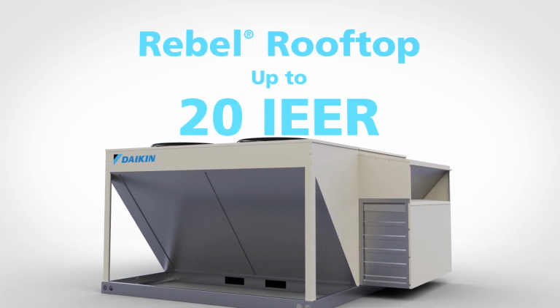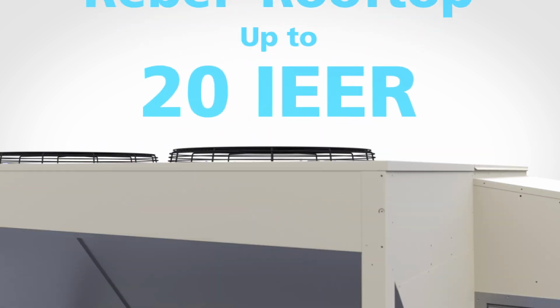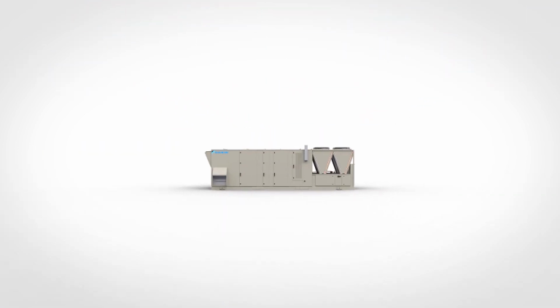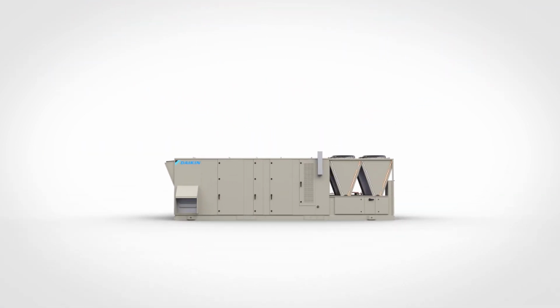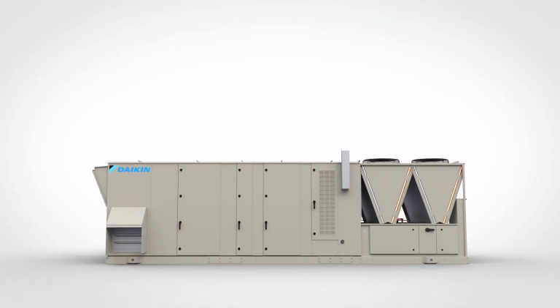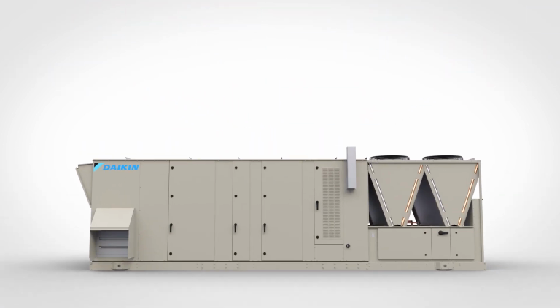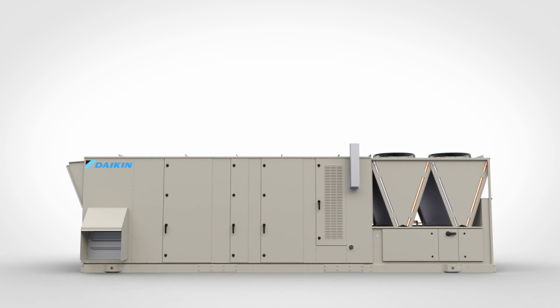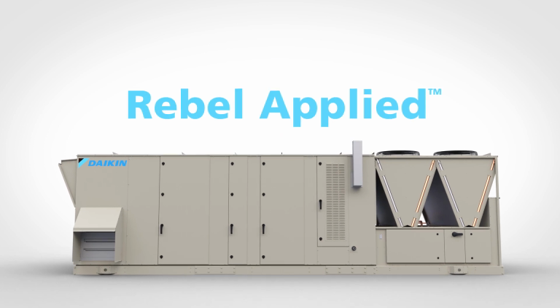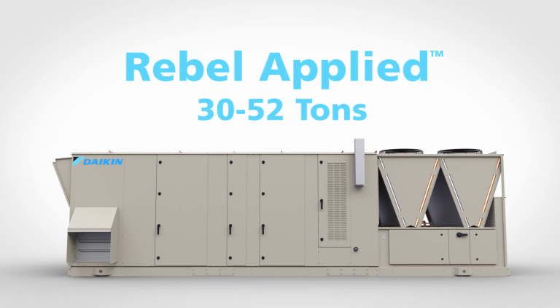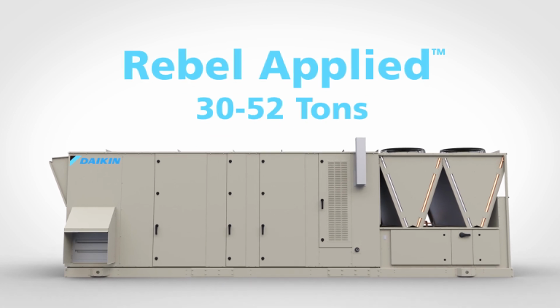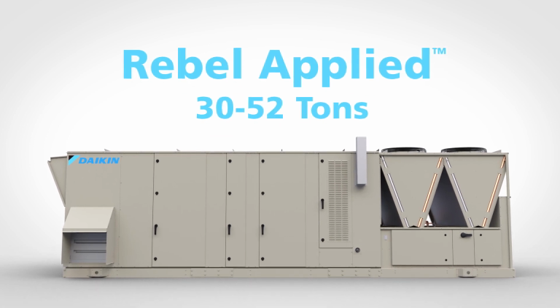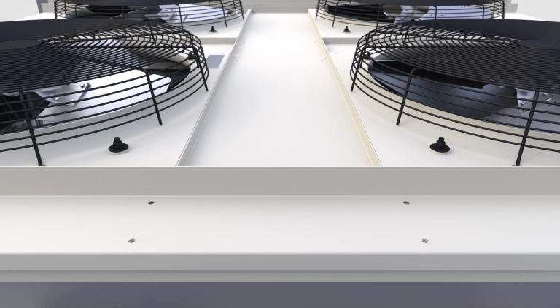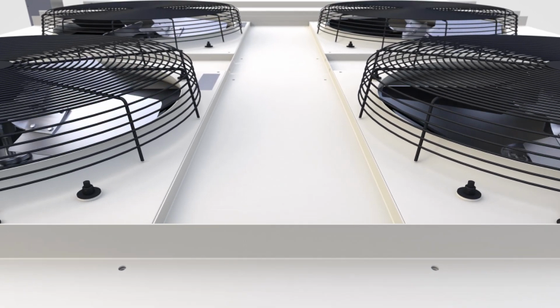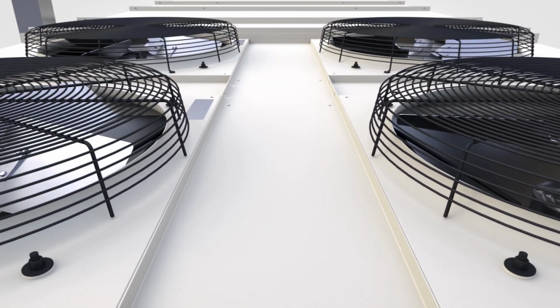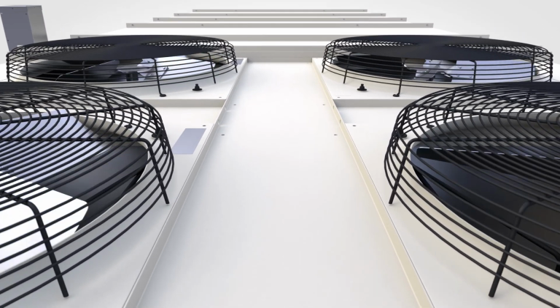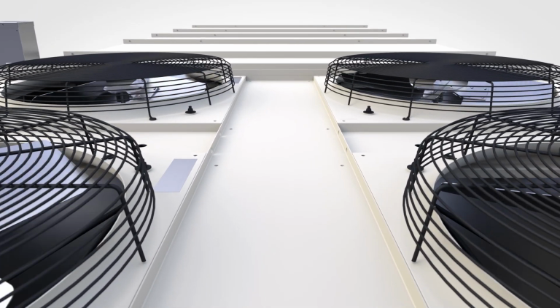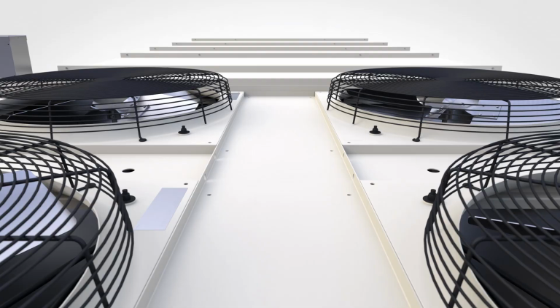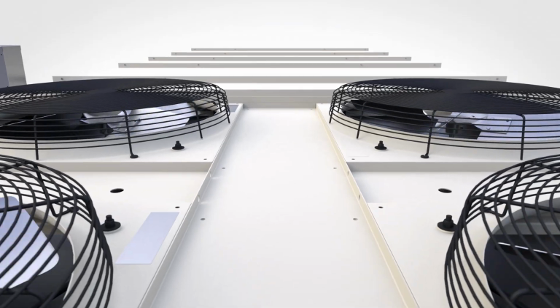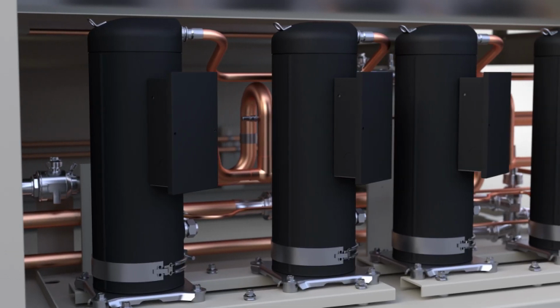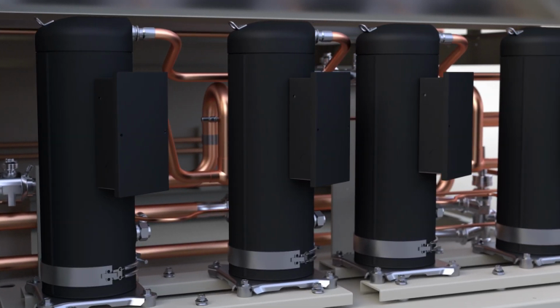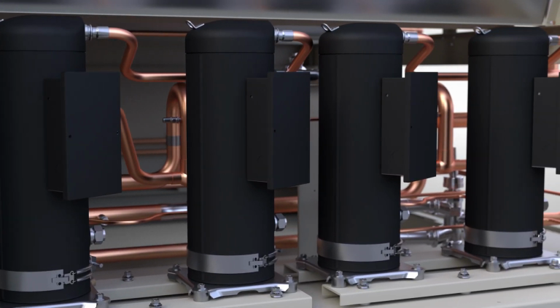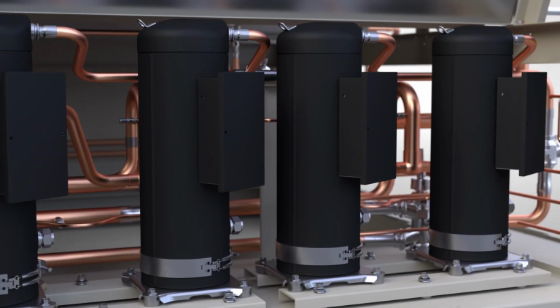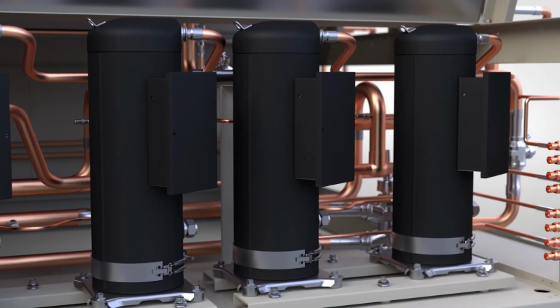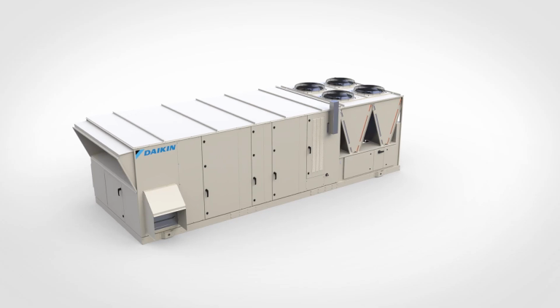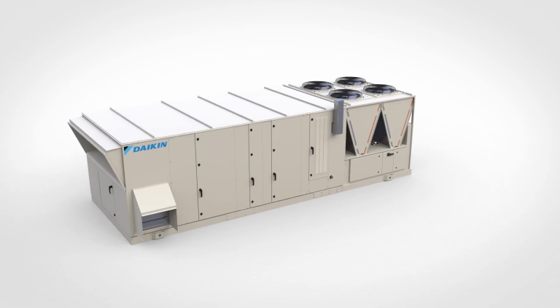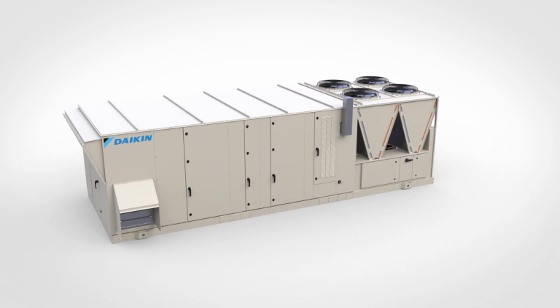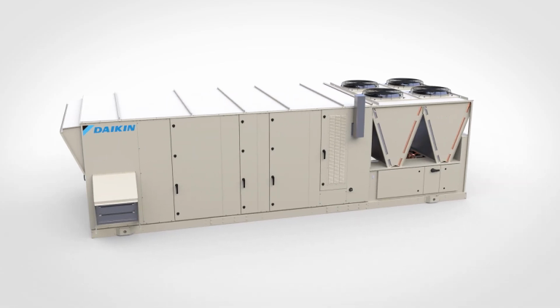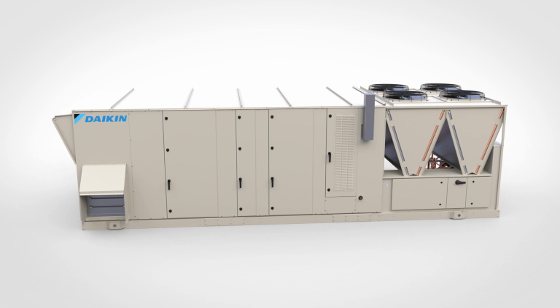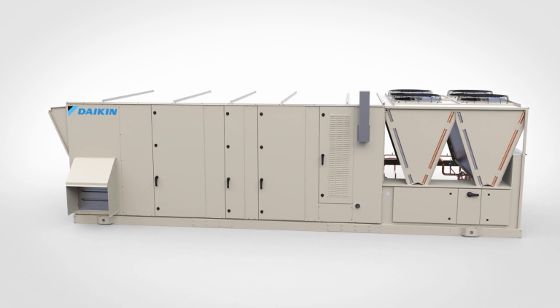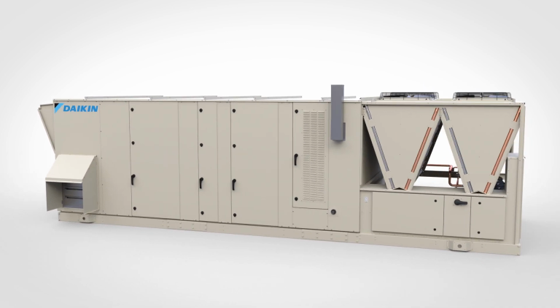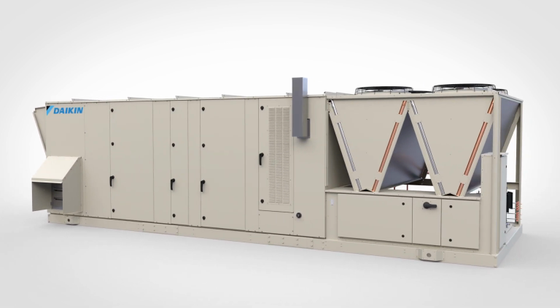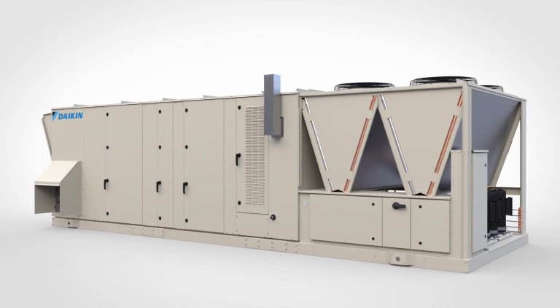The creators of Rebel have done it again. Meet Rebel Applied — an applied rooftop reimagined with tomorrow's cabinet and refrigeration technologies, providing a new standard in performance, configurability, and life cycle cost.